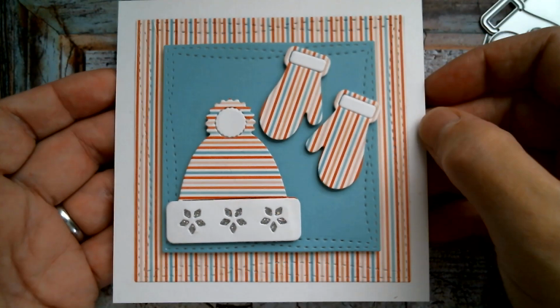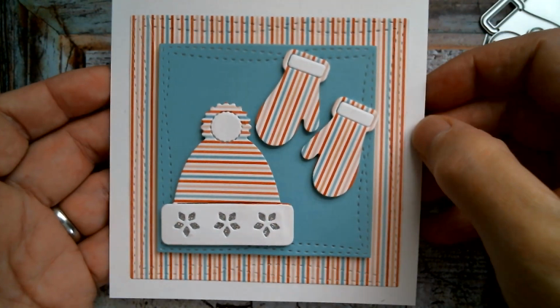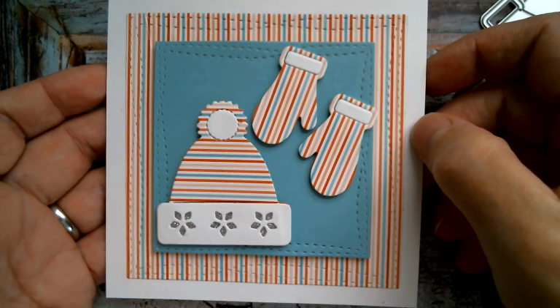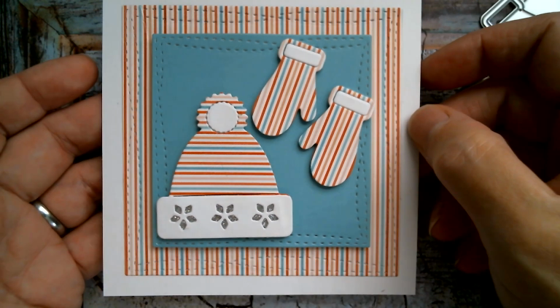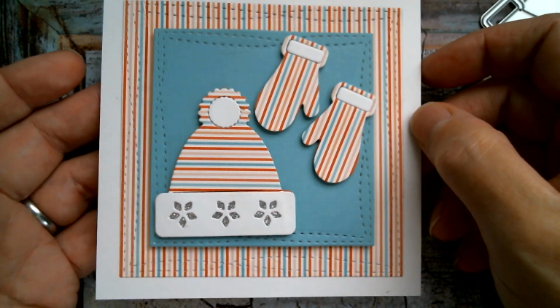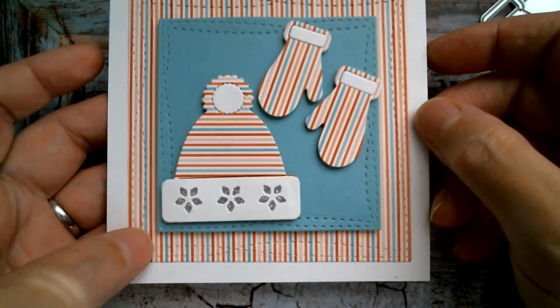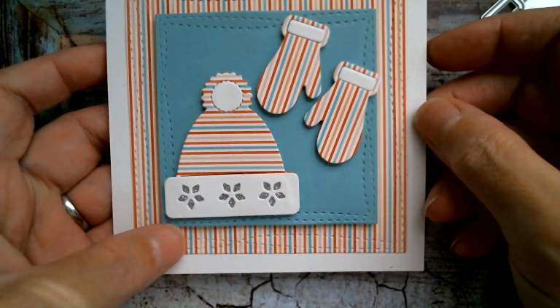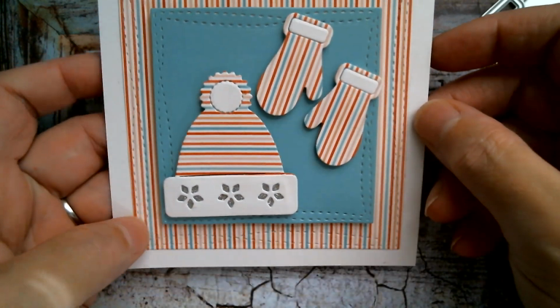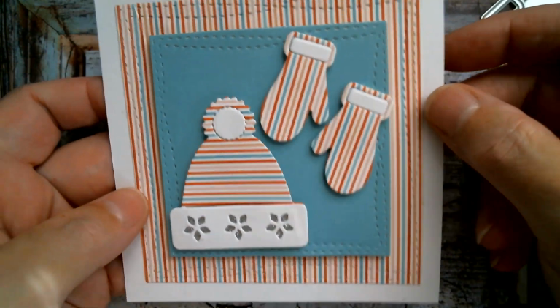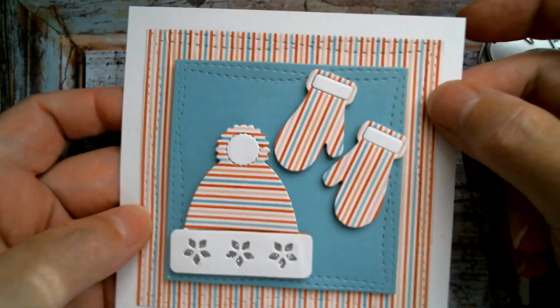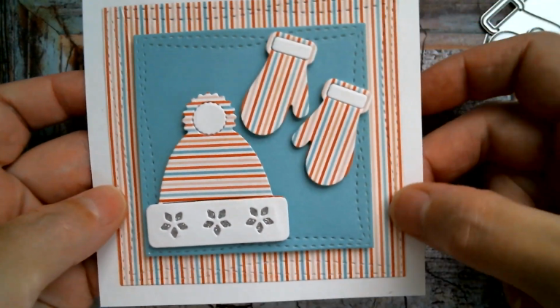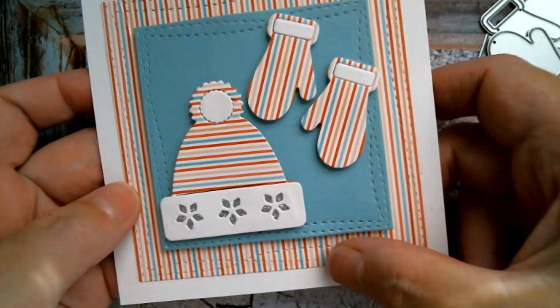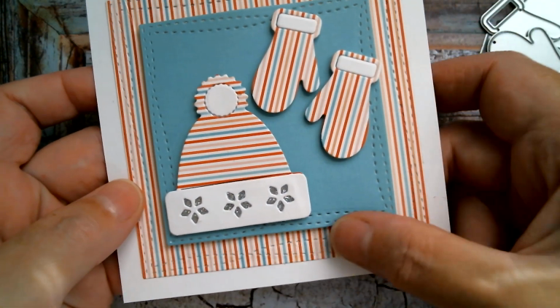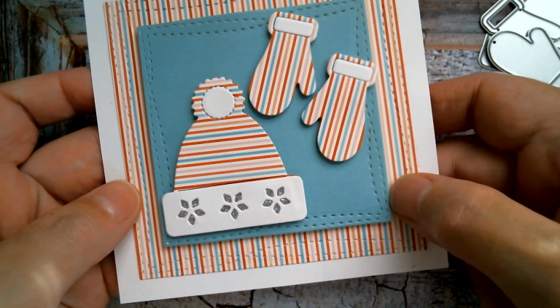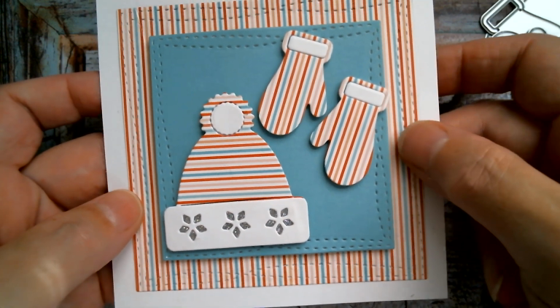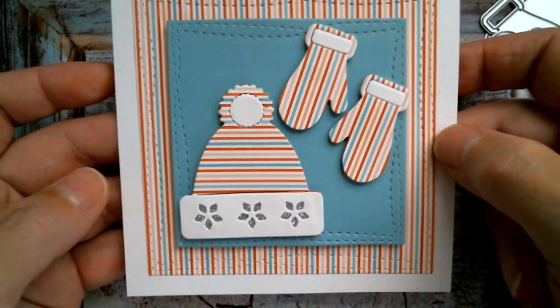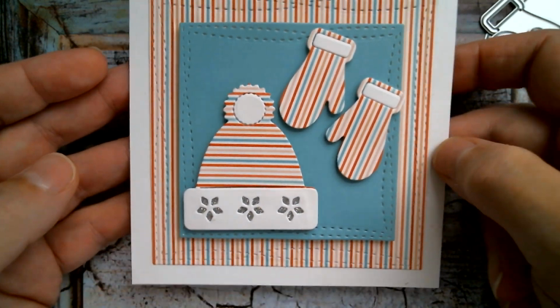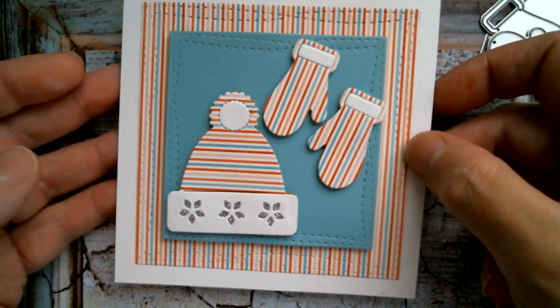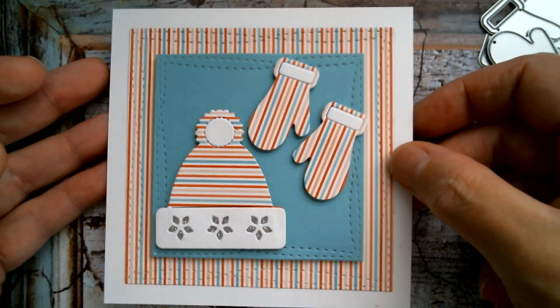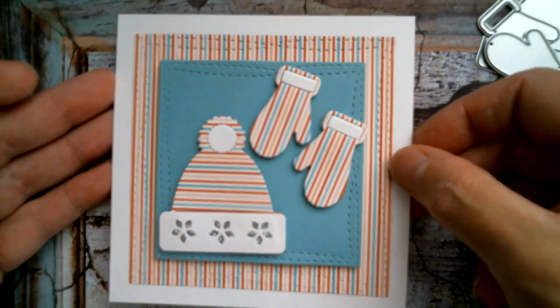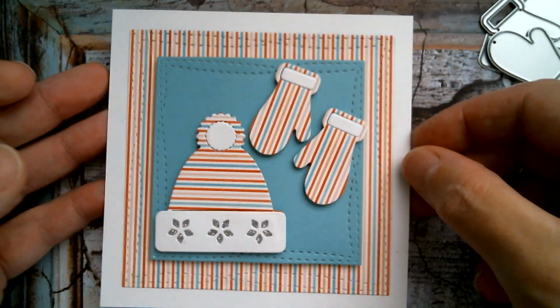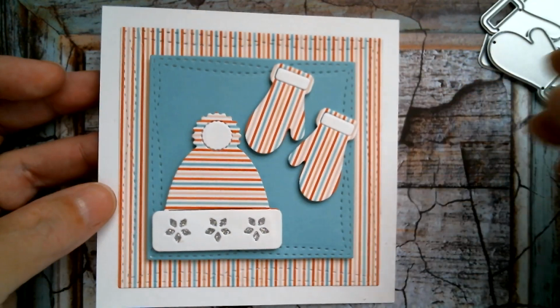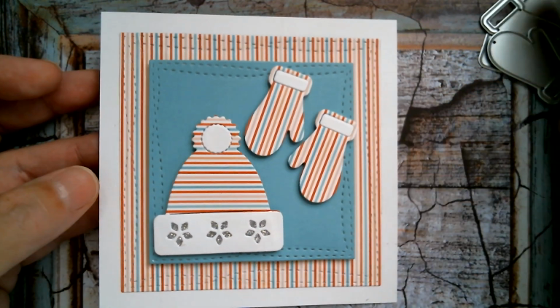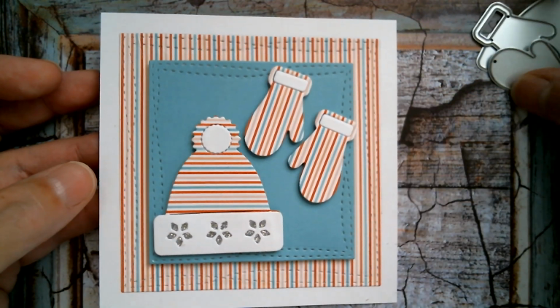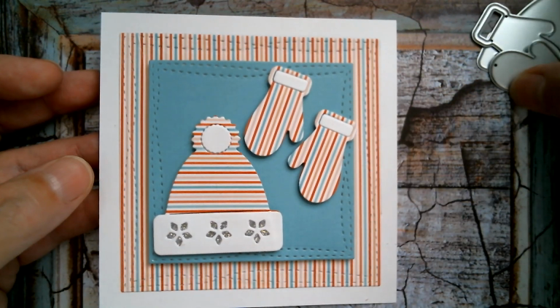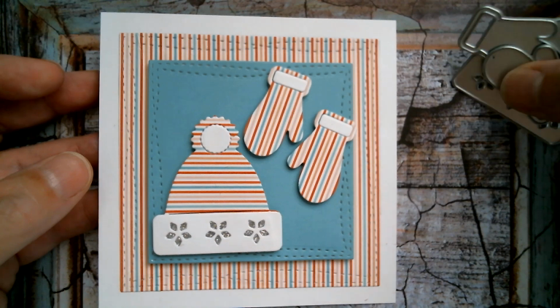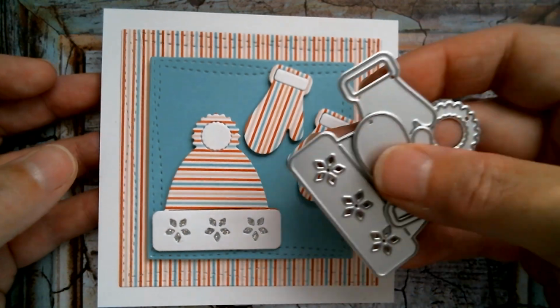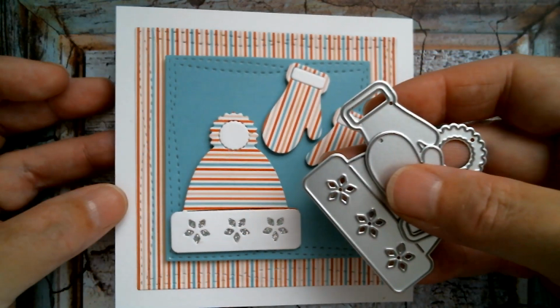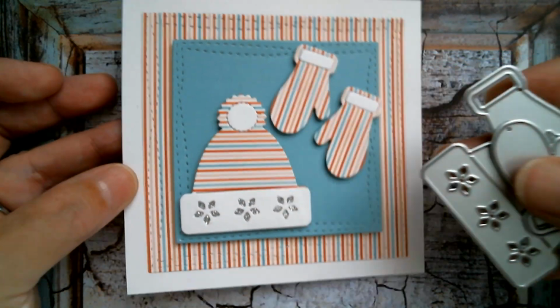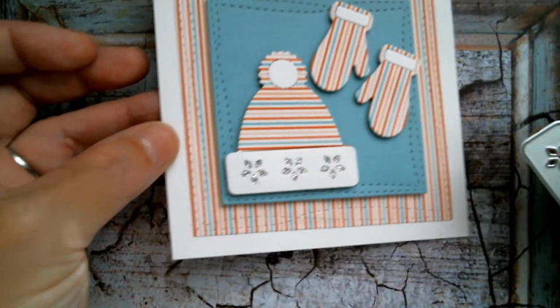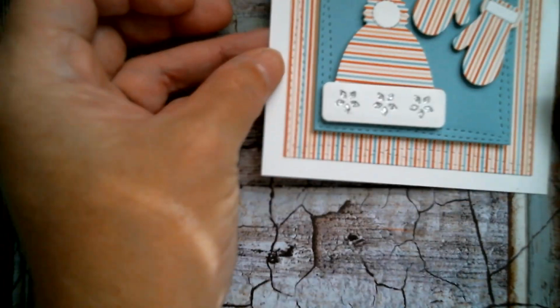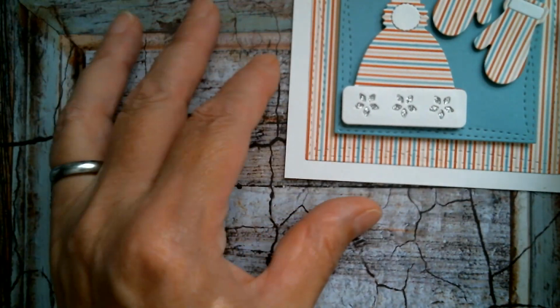Really love this paper. Reminds me of candy and the cardstock was from Tuesday Morning. So that was my first card using the hat and the mitts from the 10 piece set yesterday.